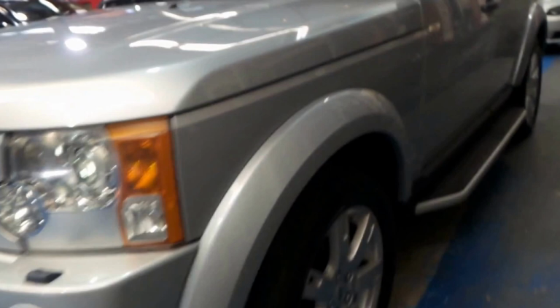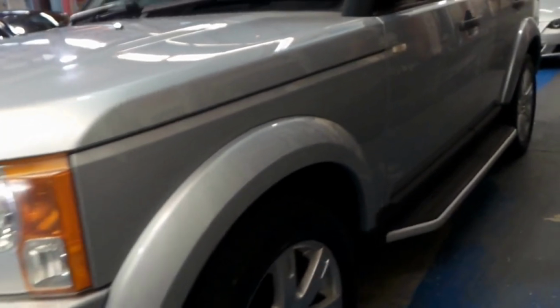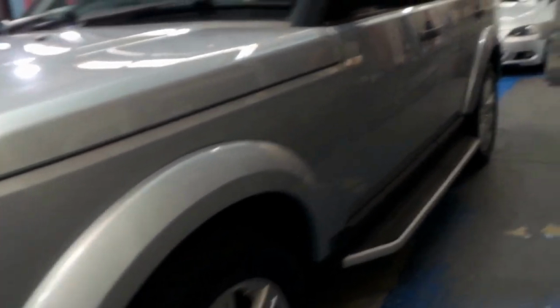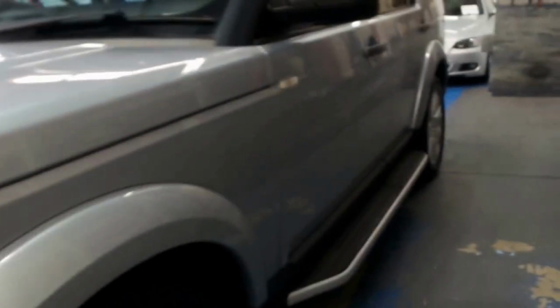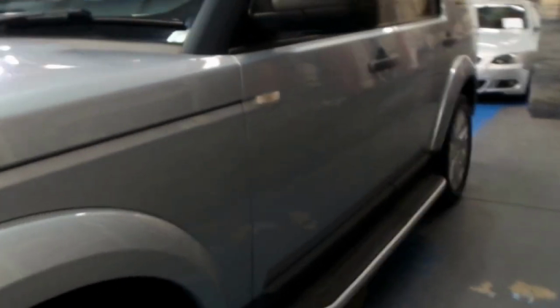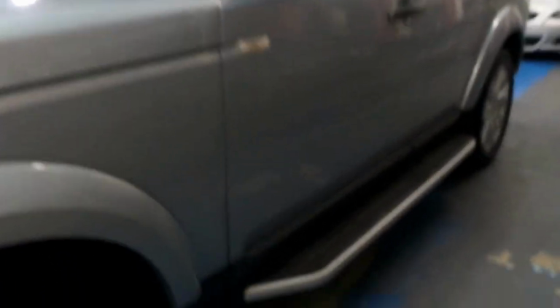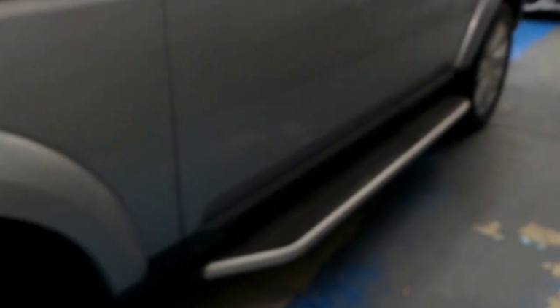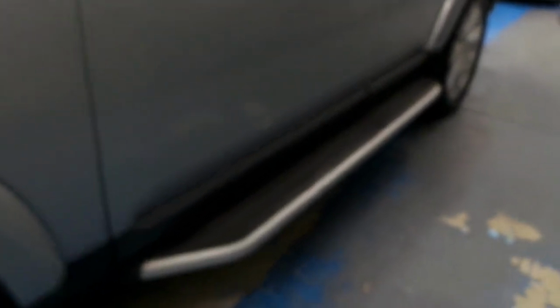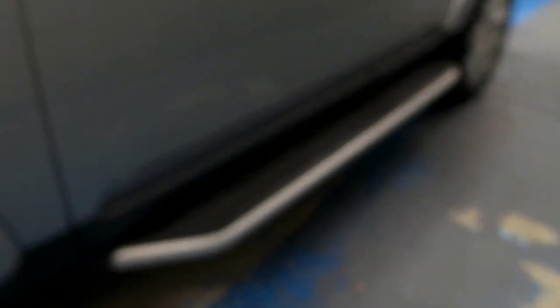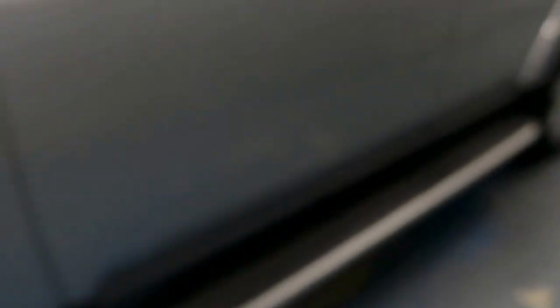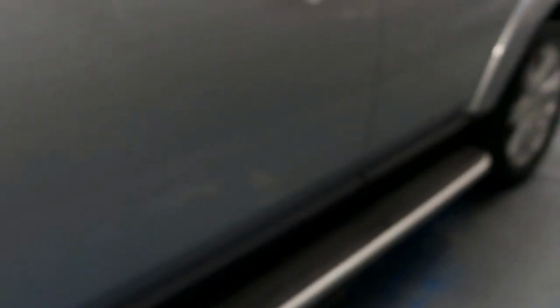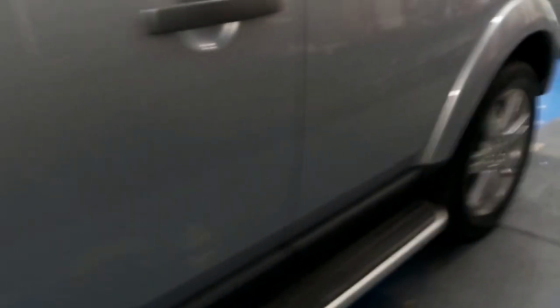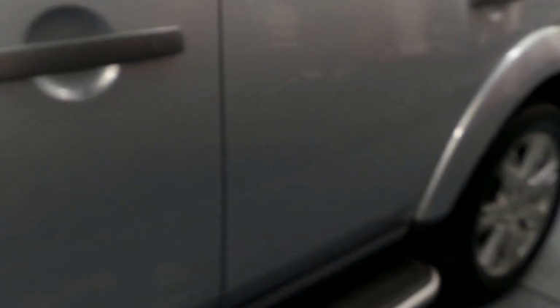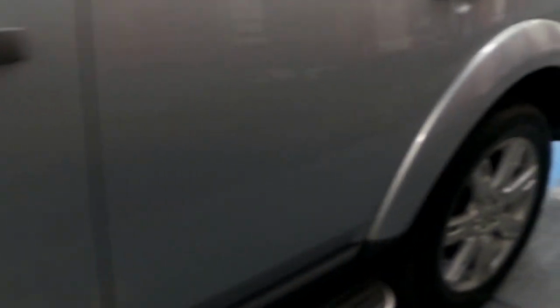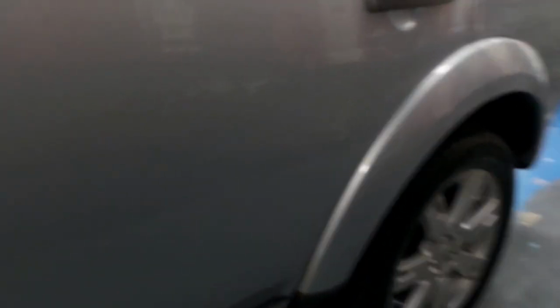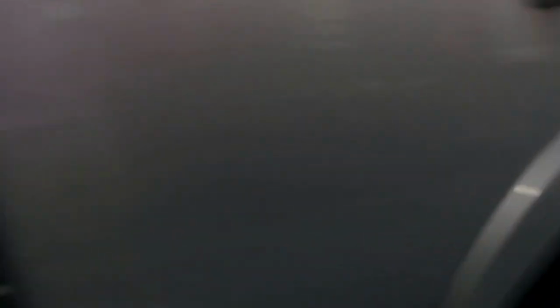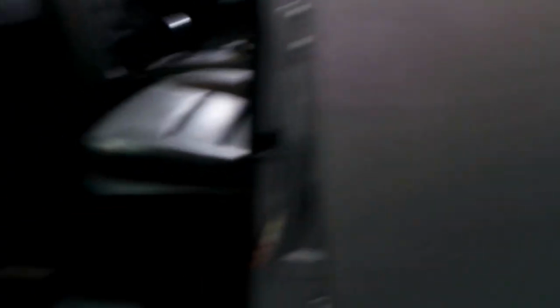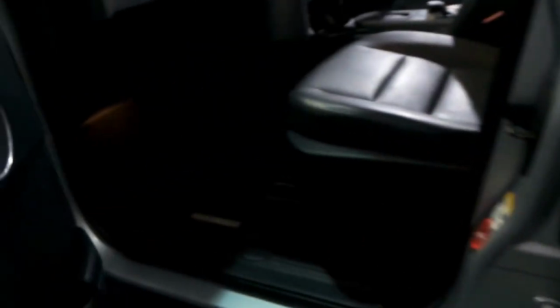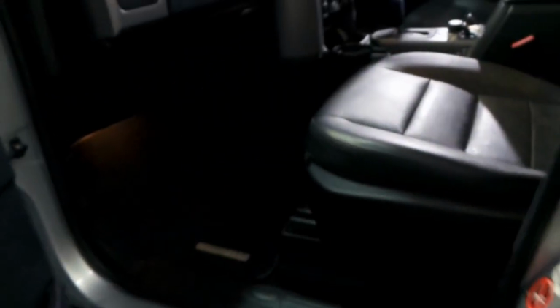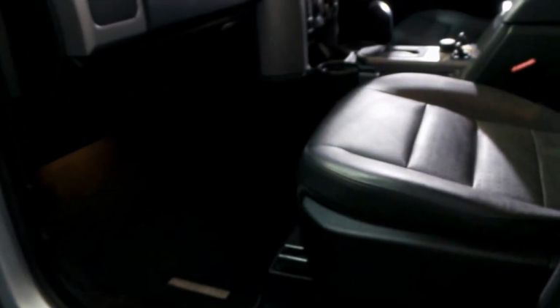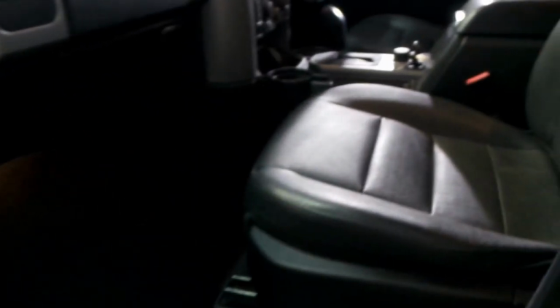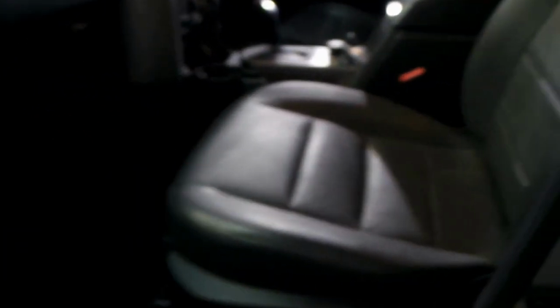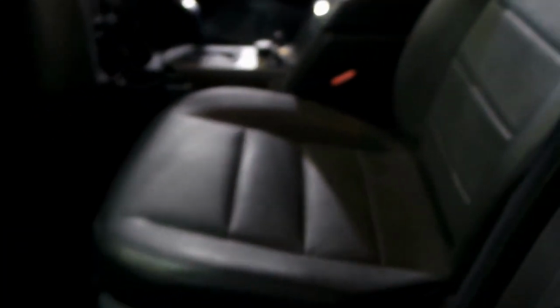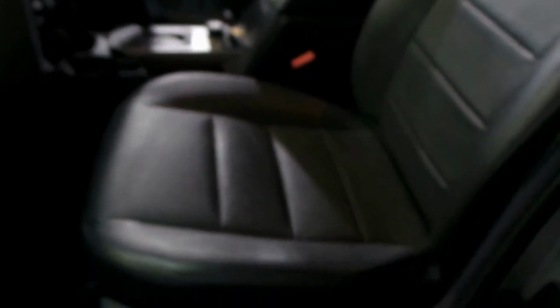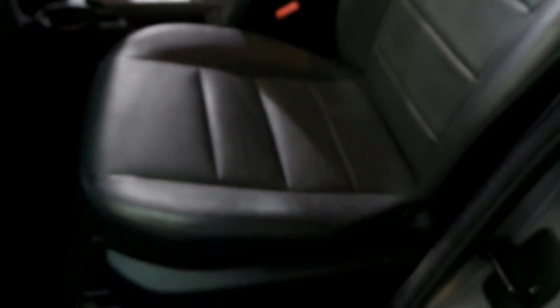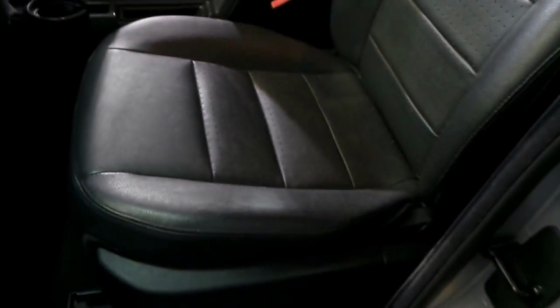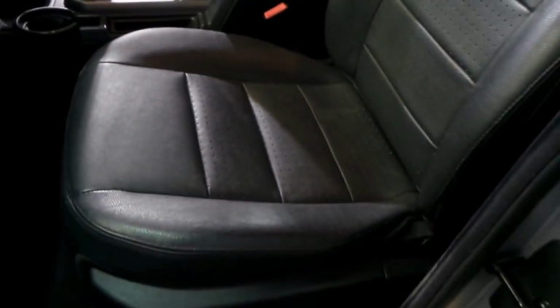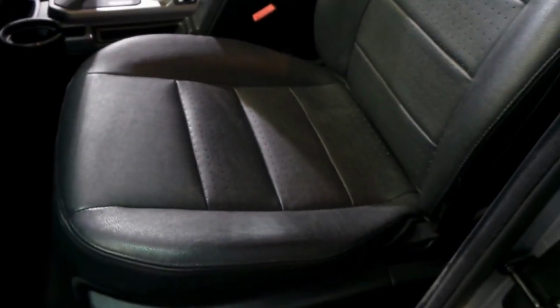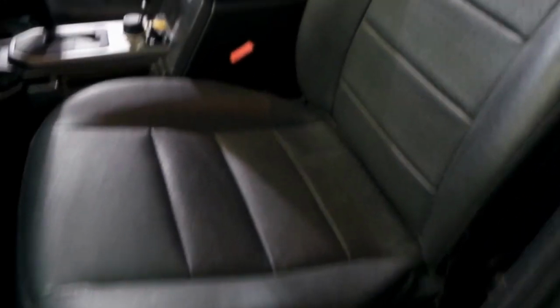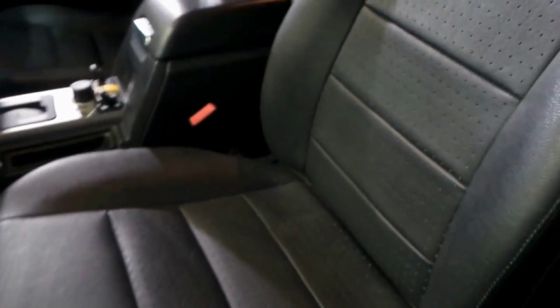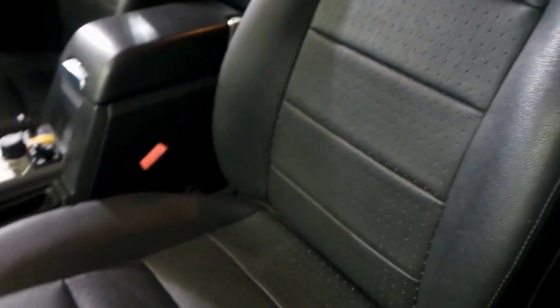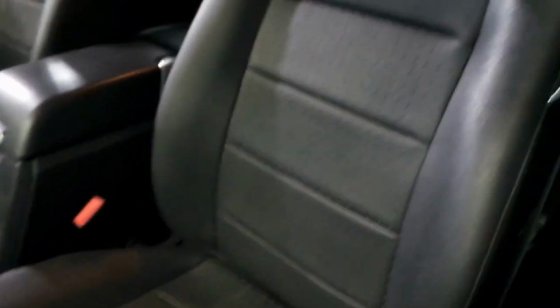Xenon headlights, rear air conditioning, side steps, full leather upholstery, and it even has a navigation system that has been put in afterwards — it's a Garmin — but it works well, and it's got Bluetooth as well.